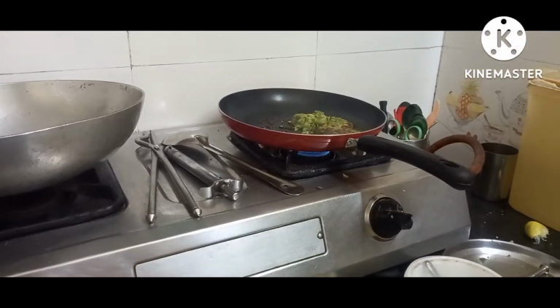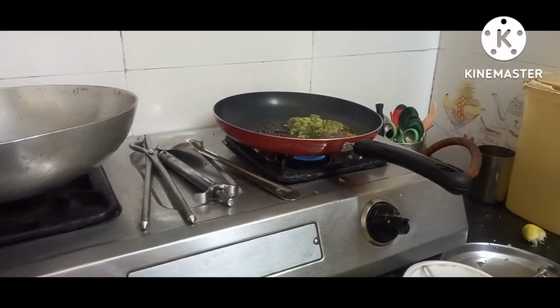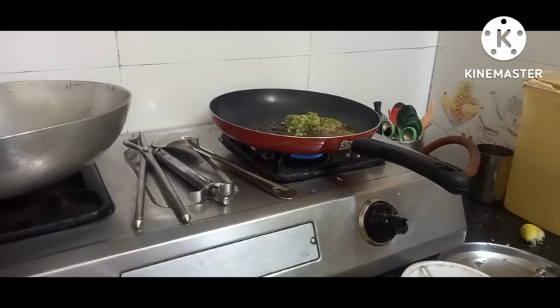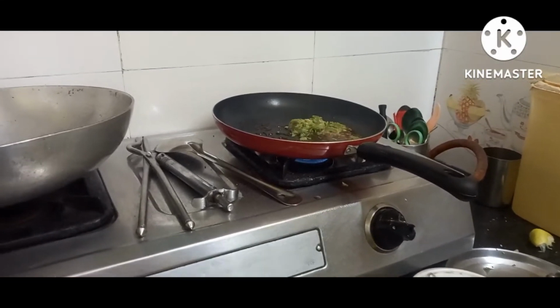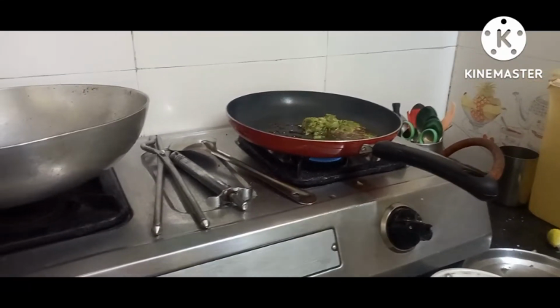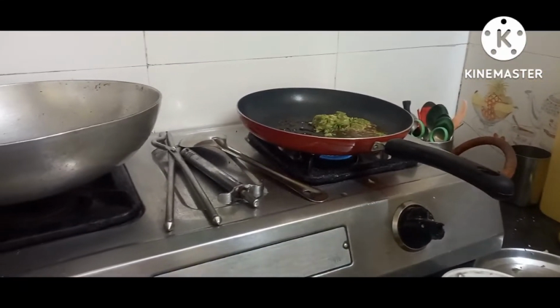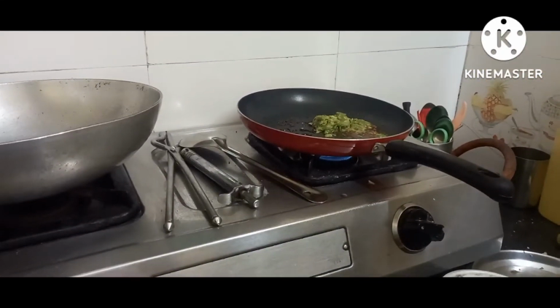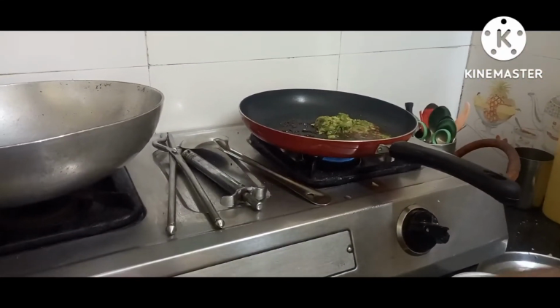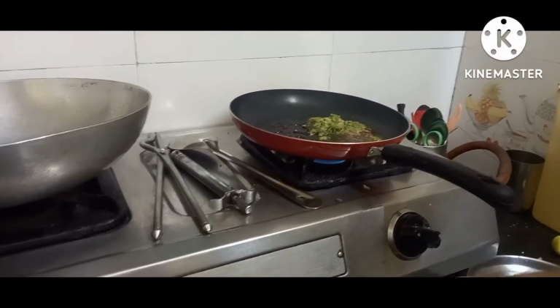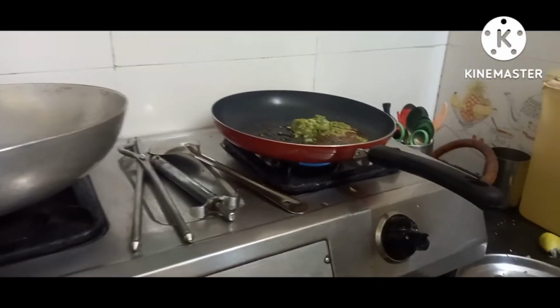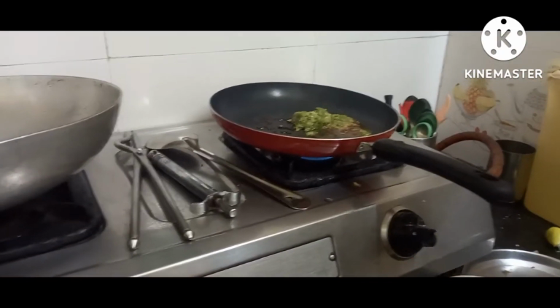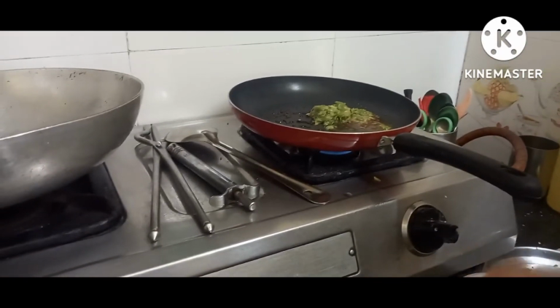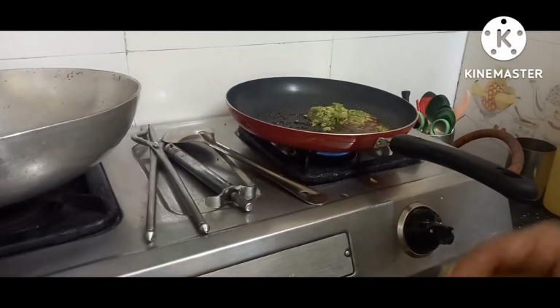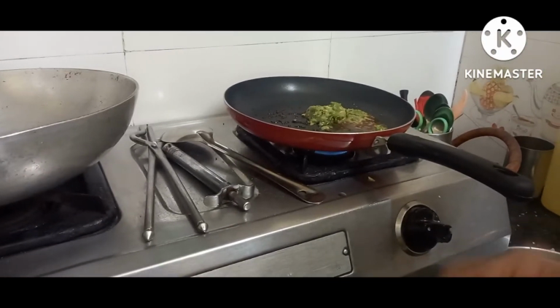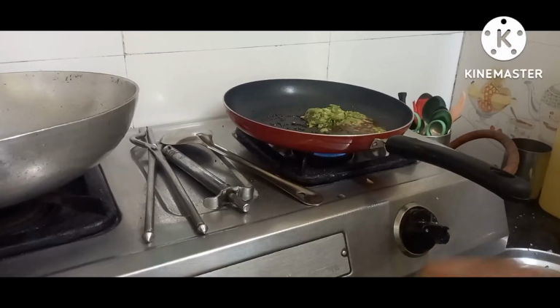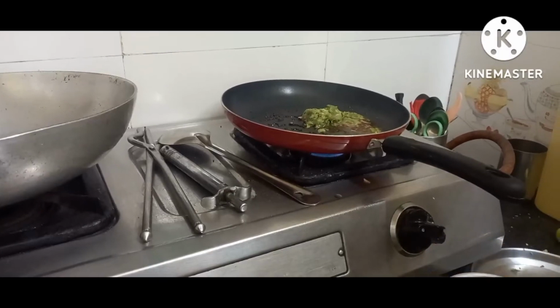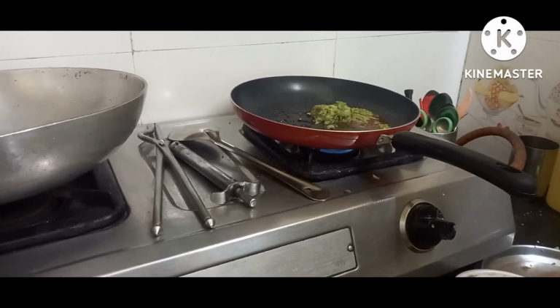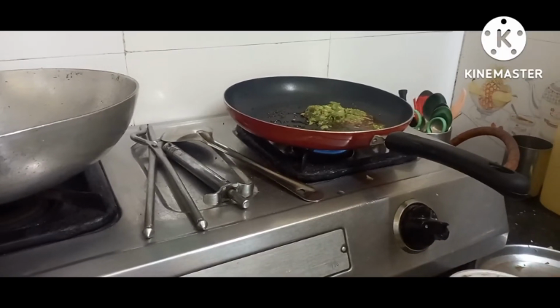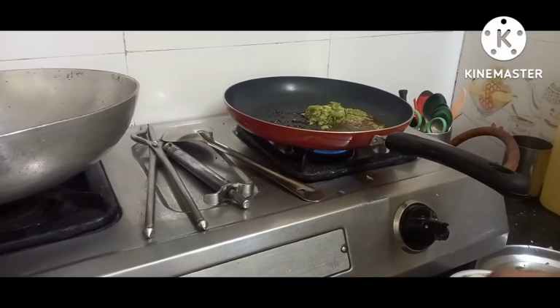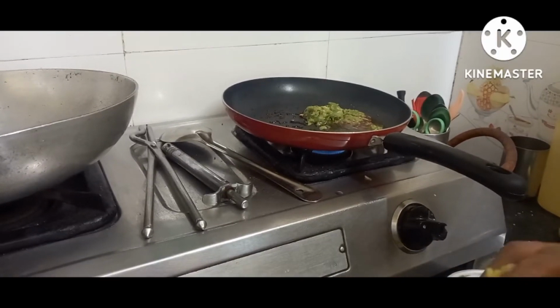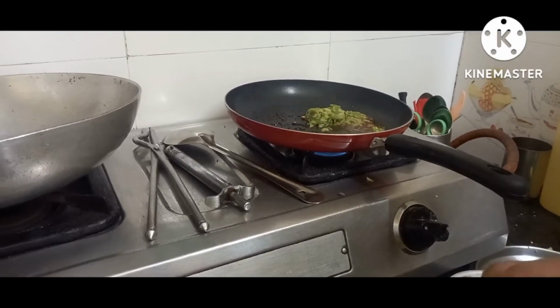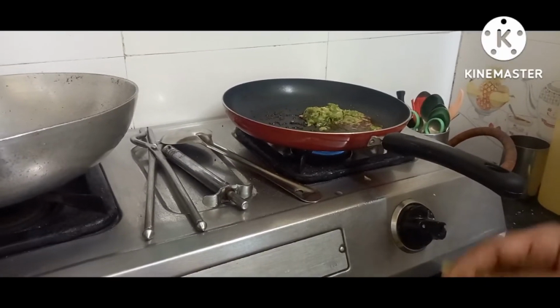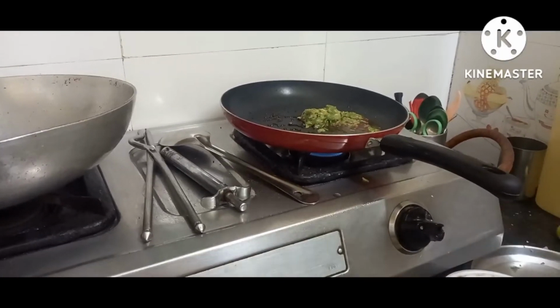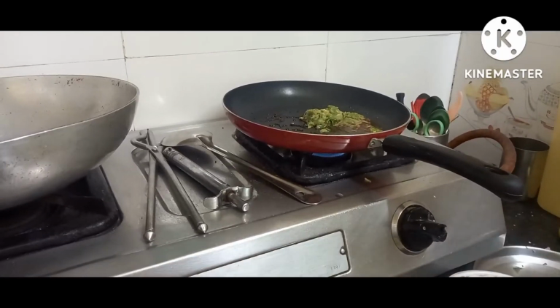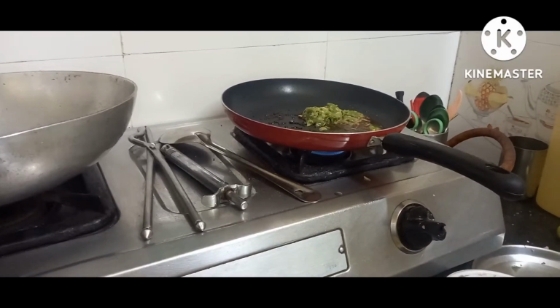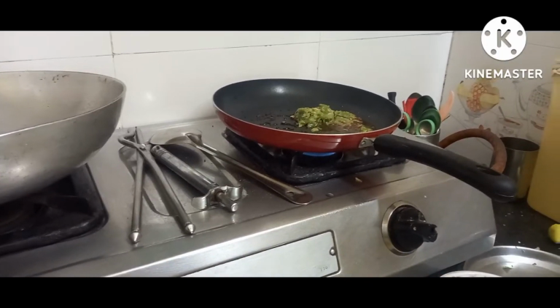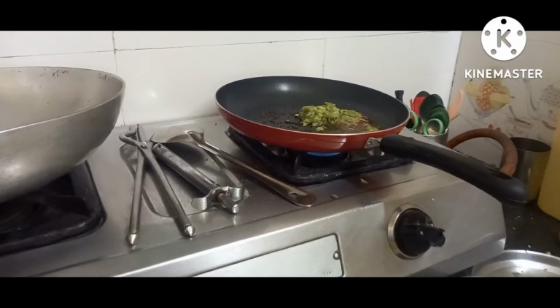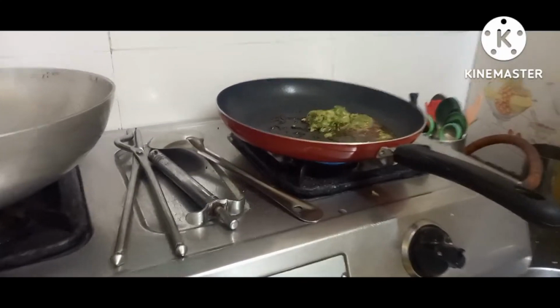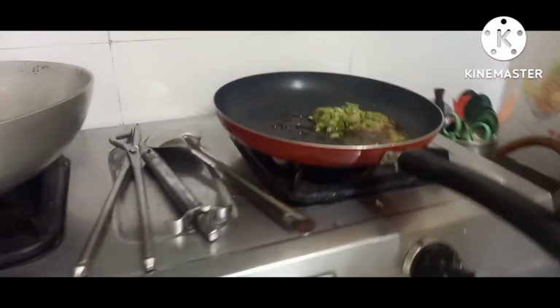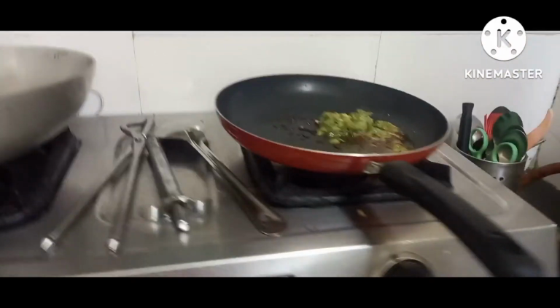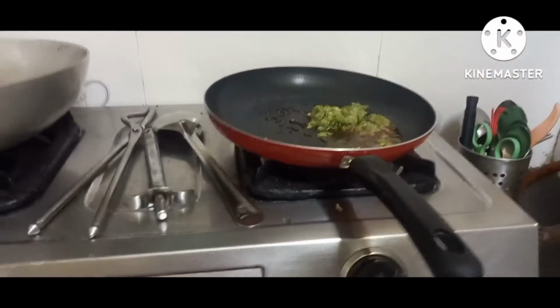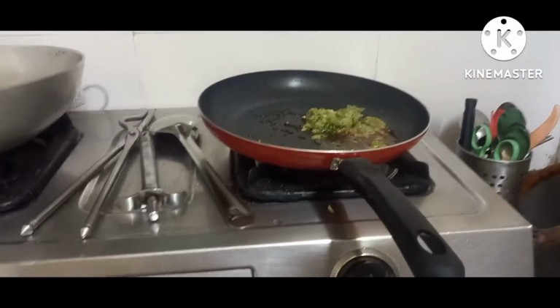You can see after using this pan how the pan is neat and clean after the recipe is done.